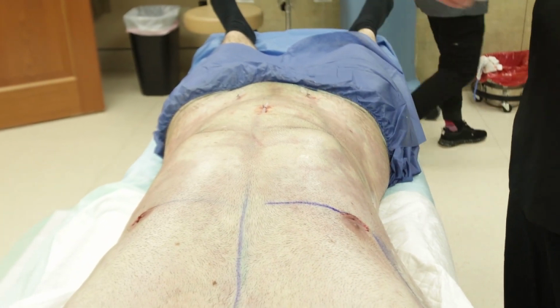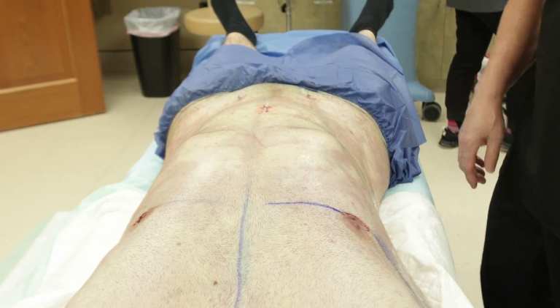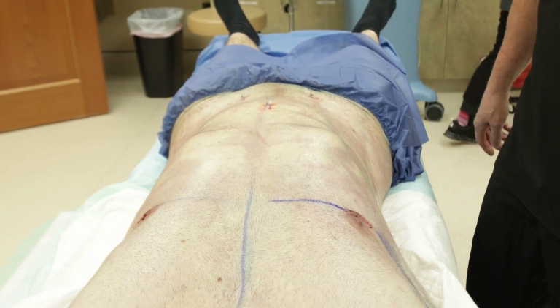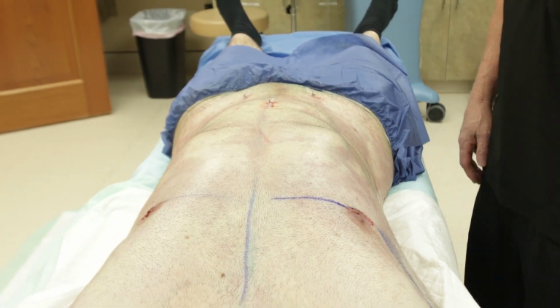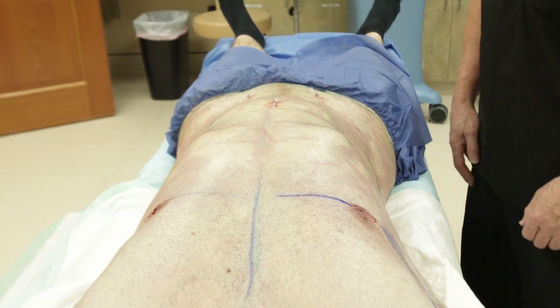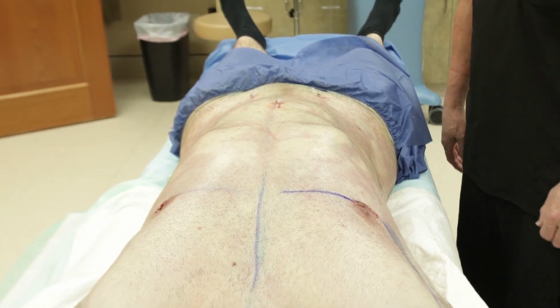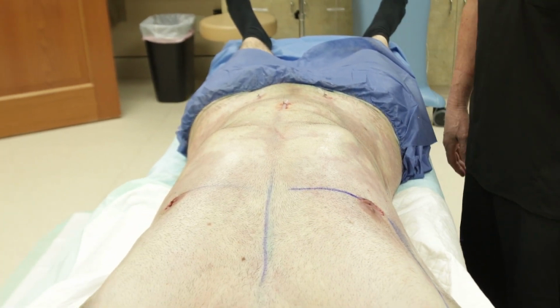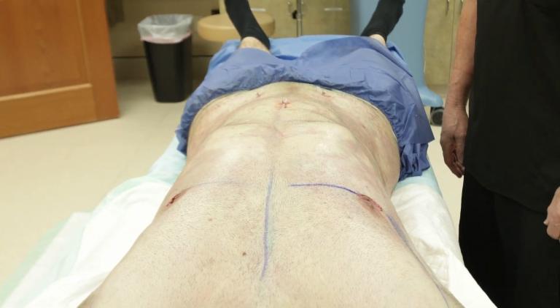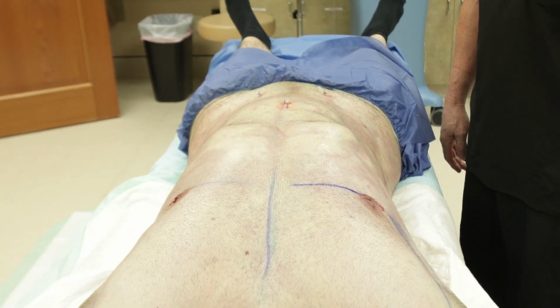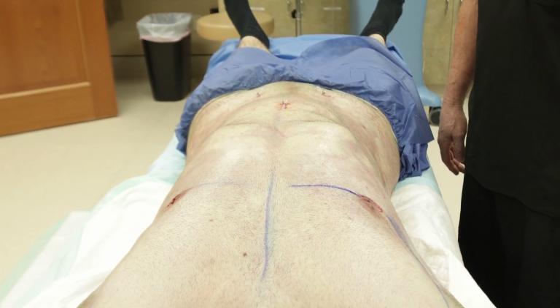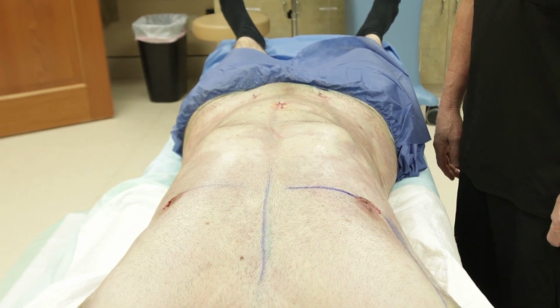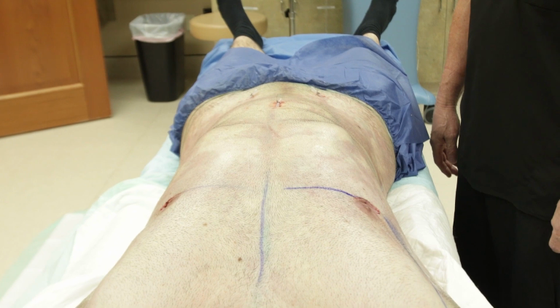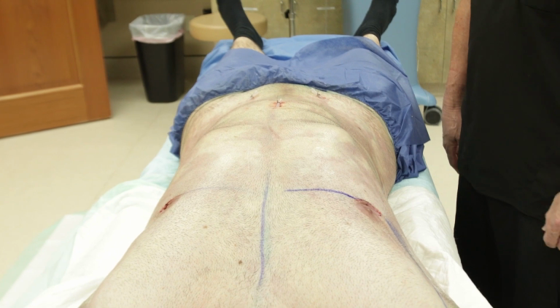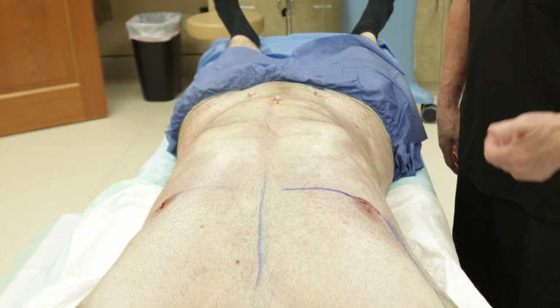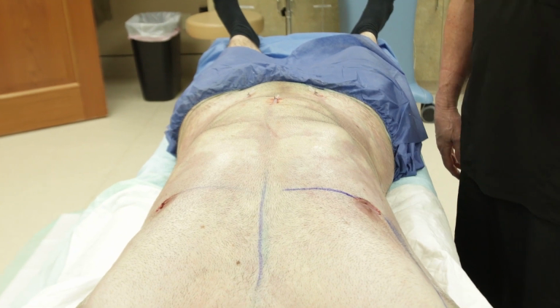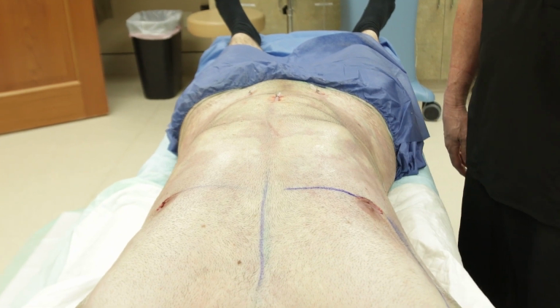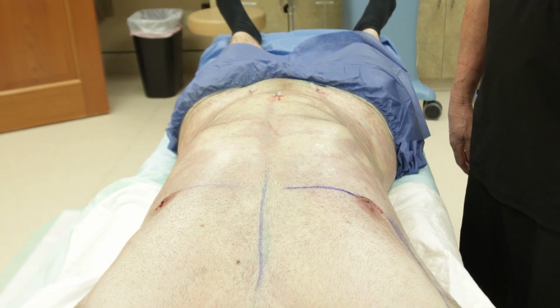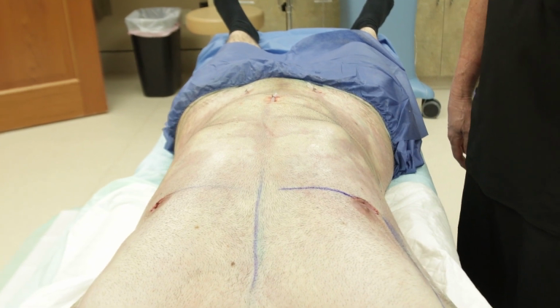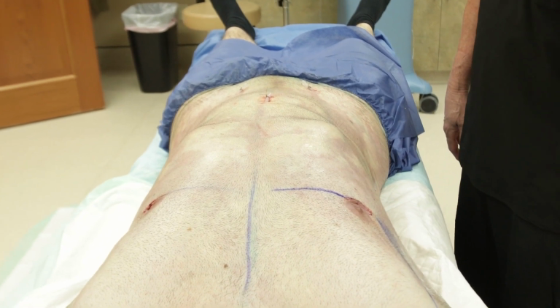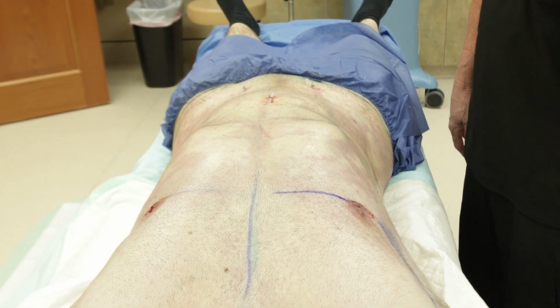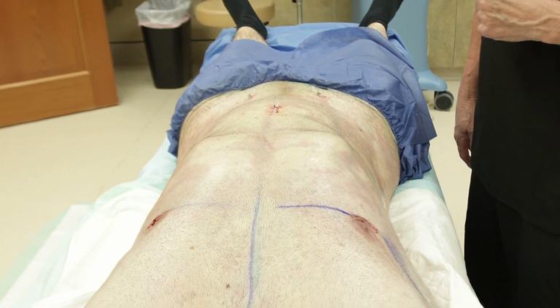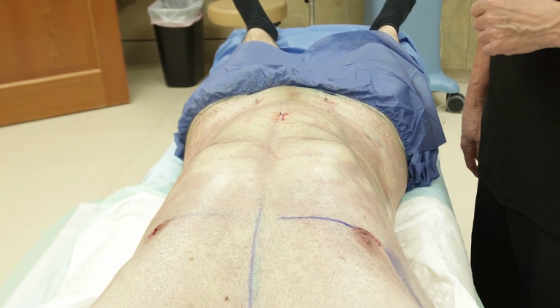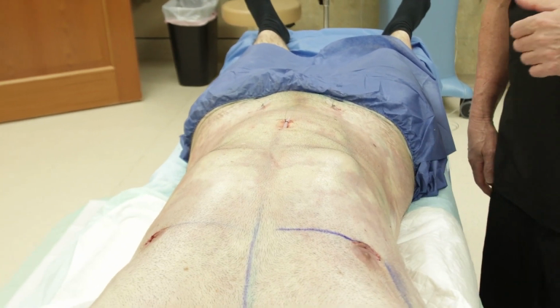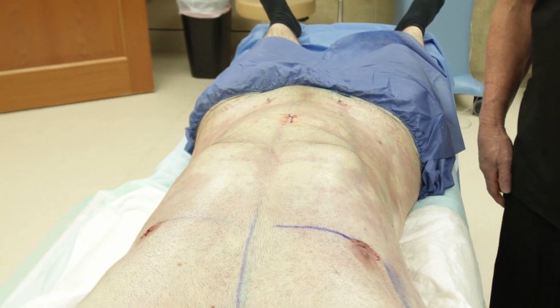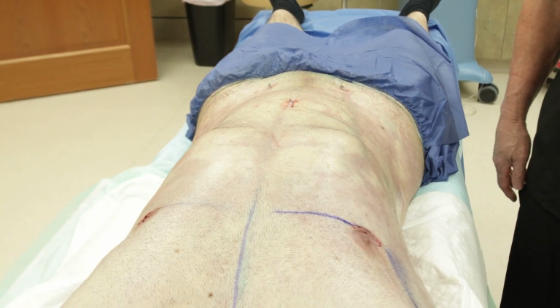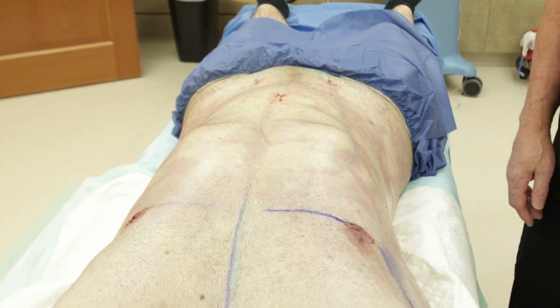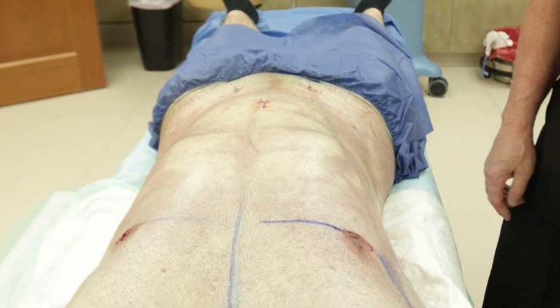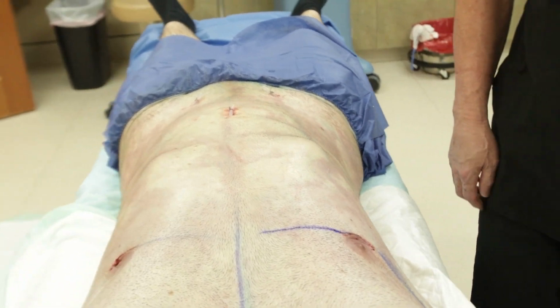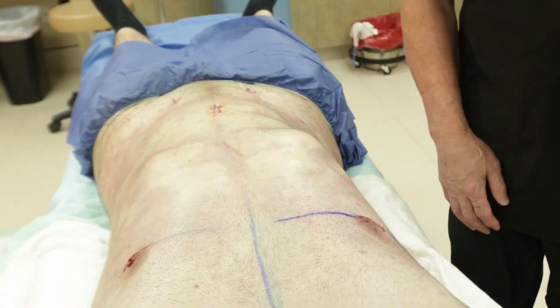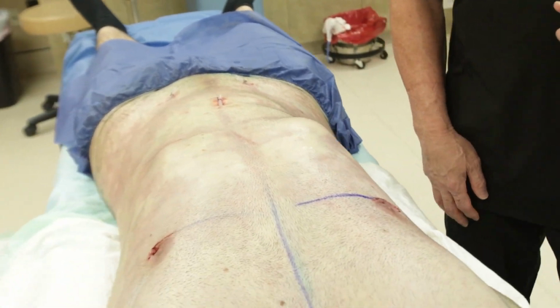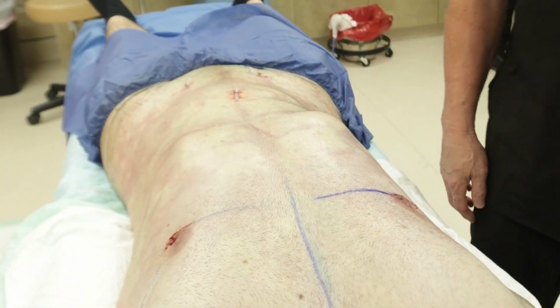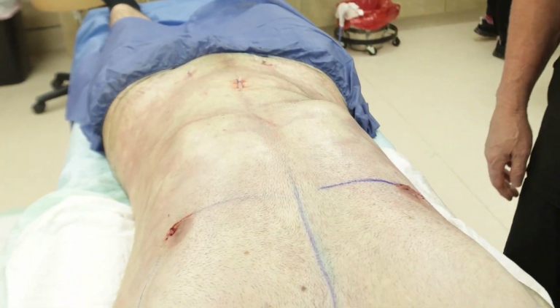We even did his FUPA, all under local anesthesia. And finally, we did lipofilling.